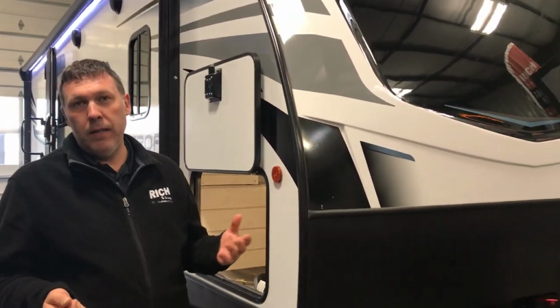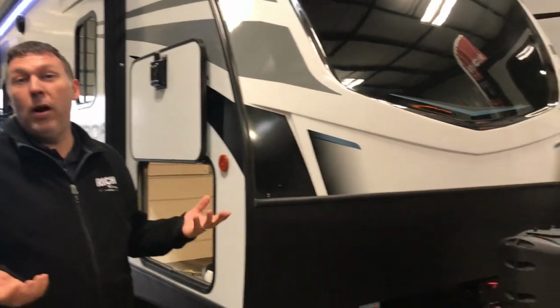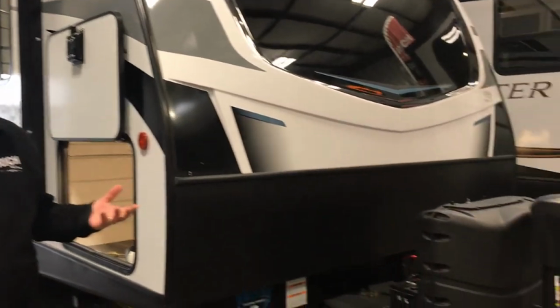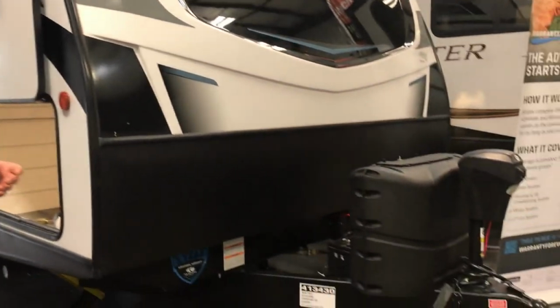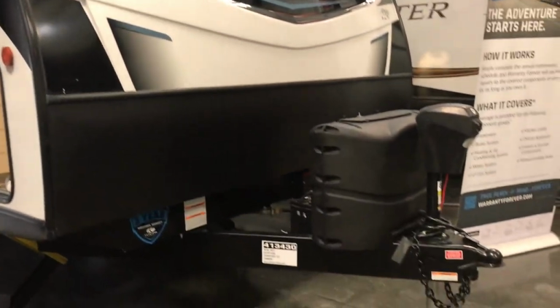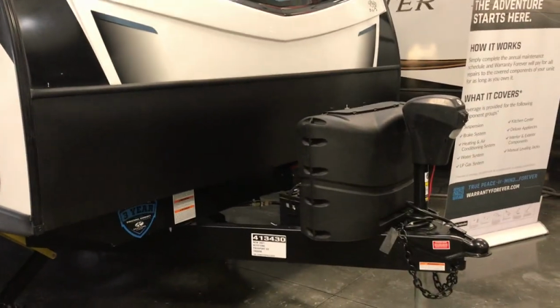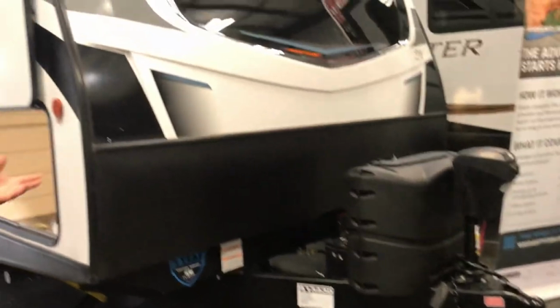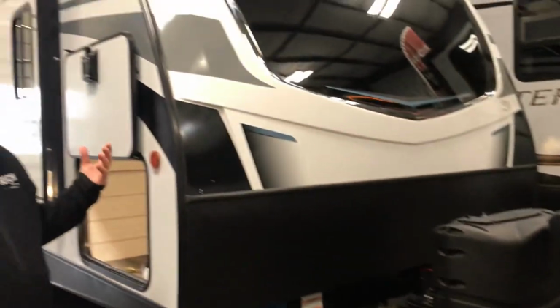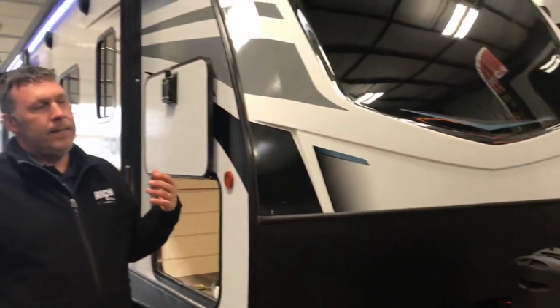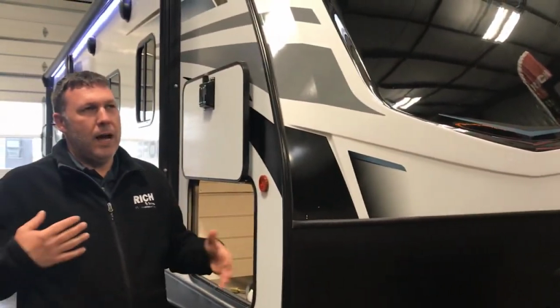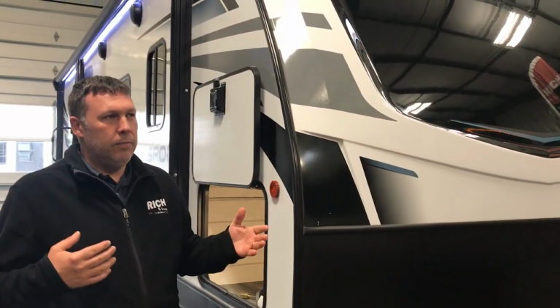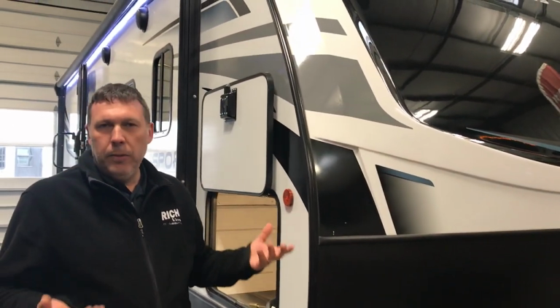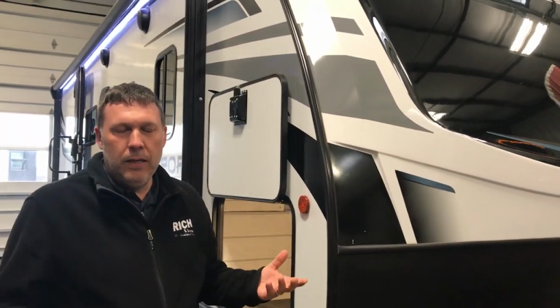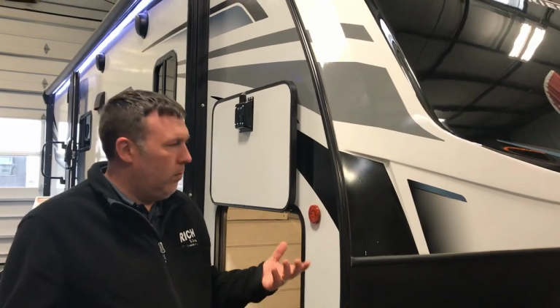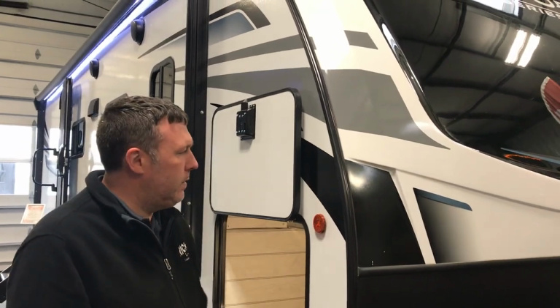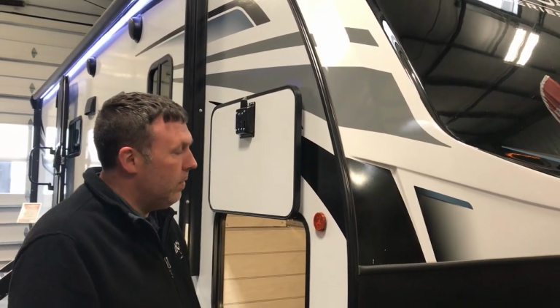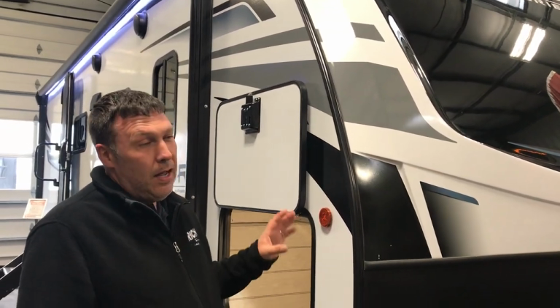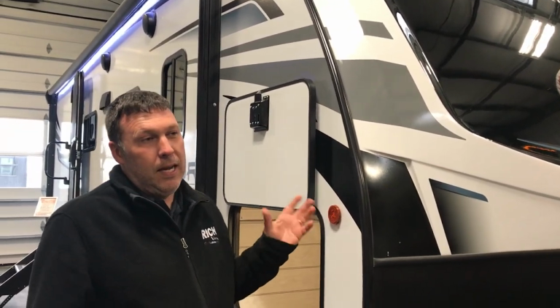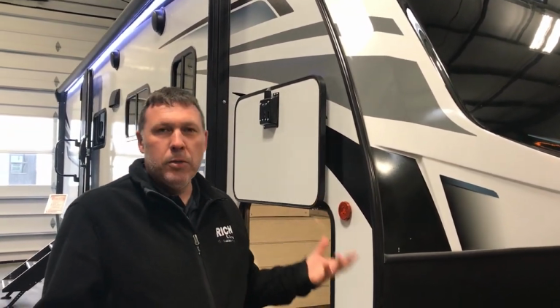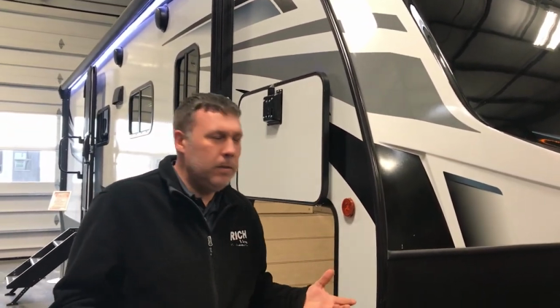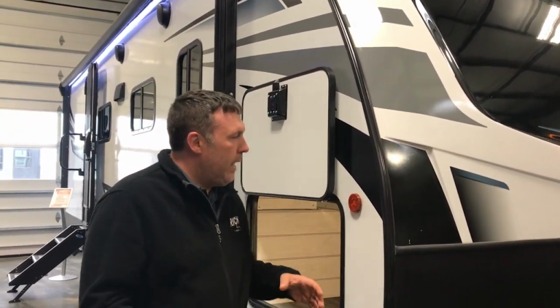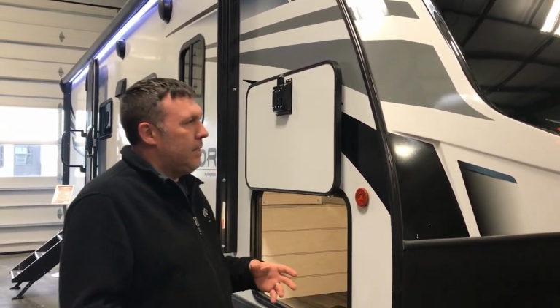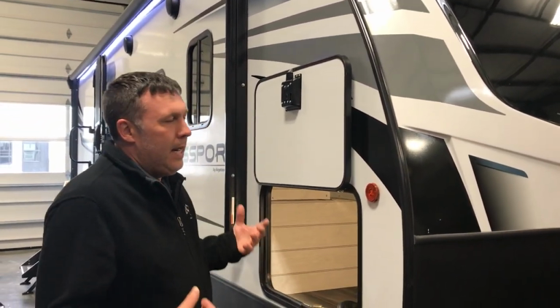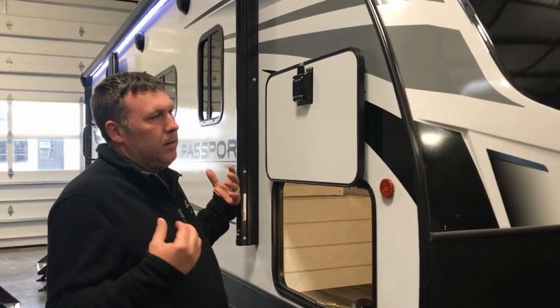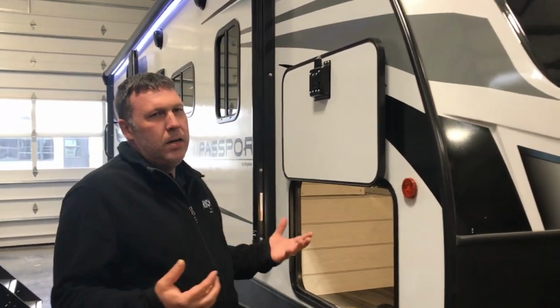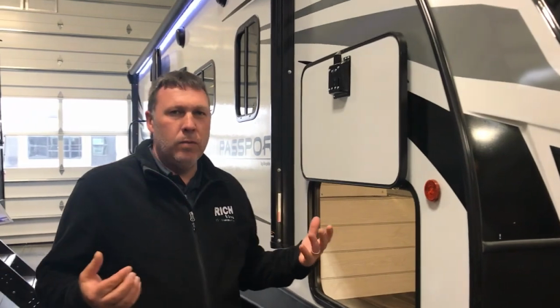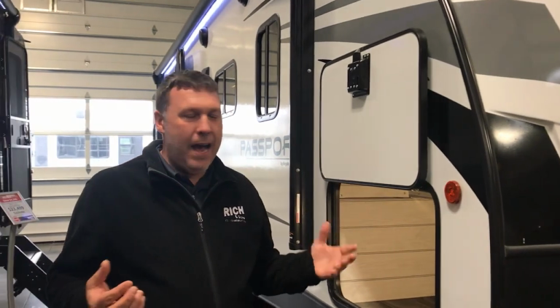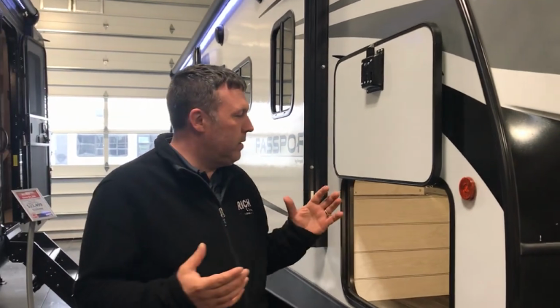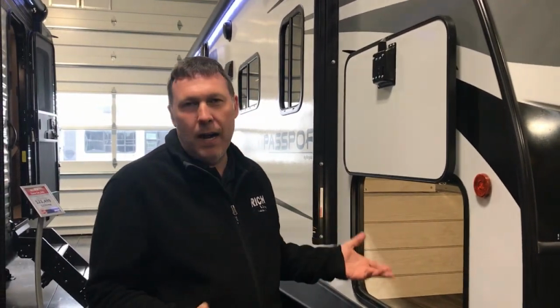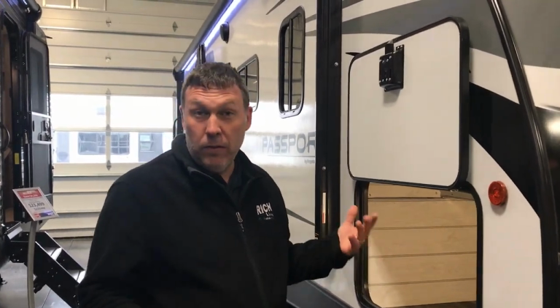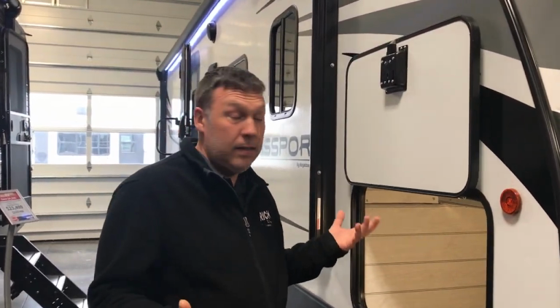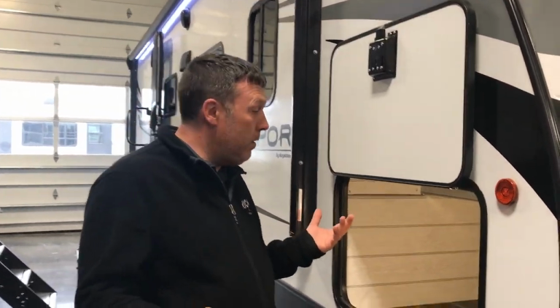This is a brand new floor plan. Passport did do a lot of retooling with their floor plan. This is a couples model and it's got a large rear bath, which is really awesome for this kind of unit.